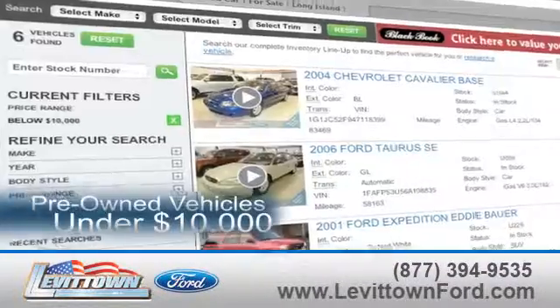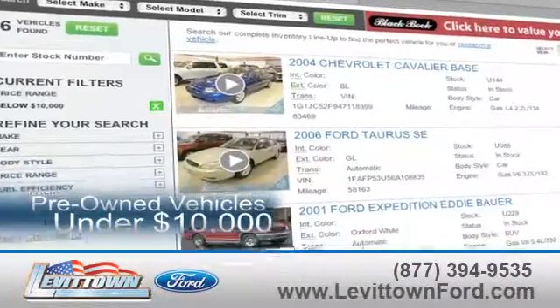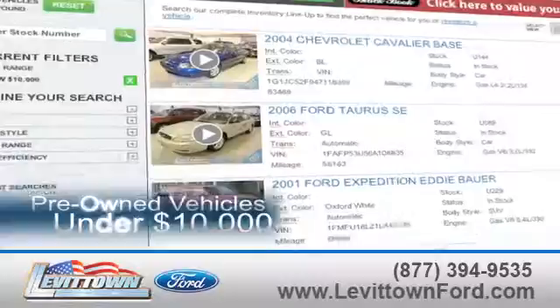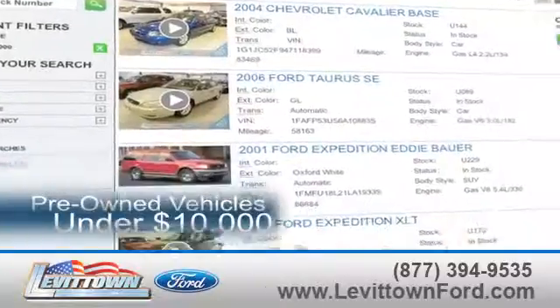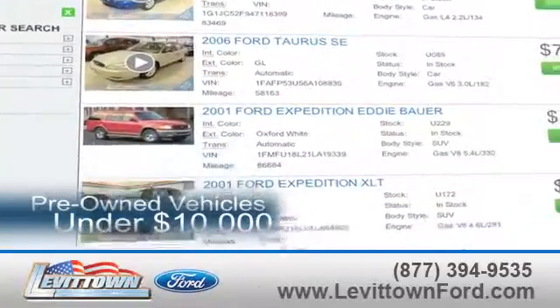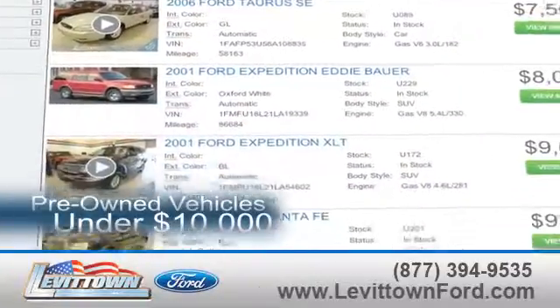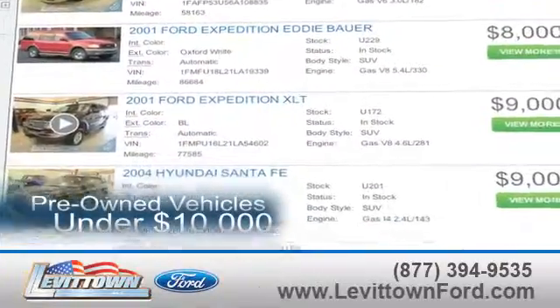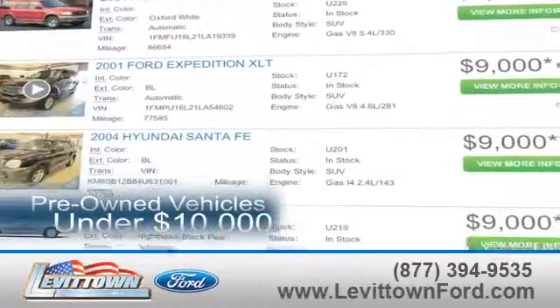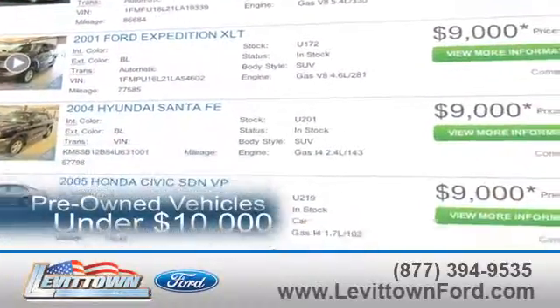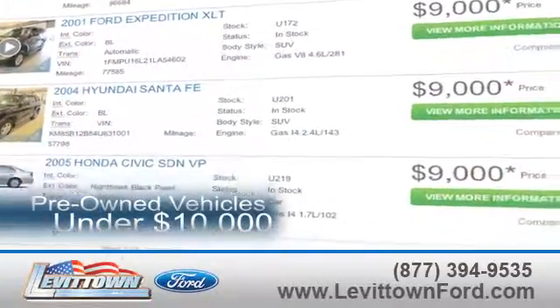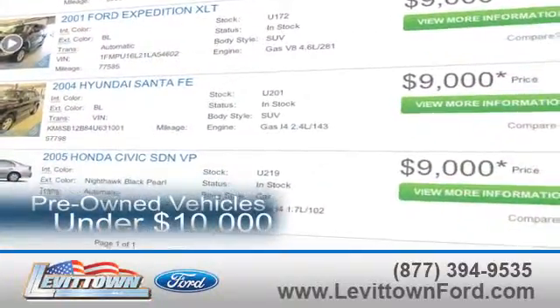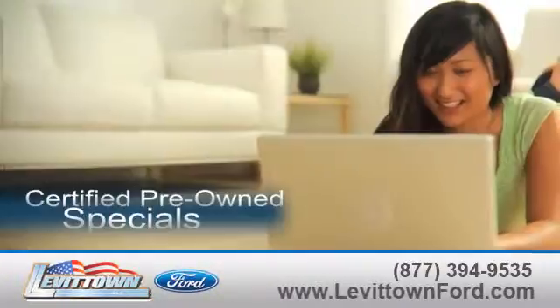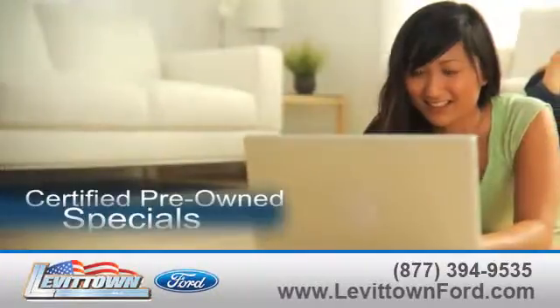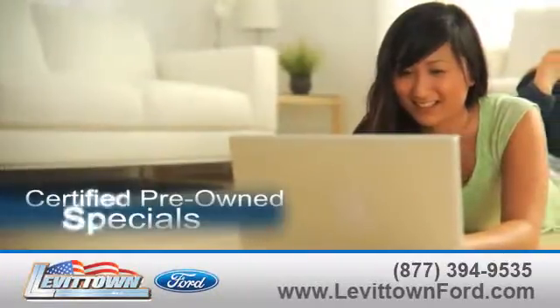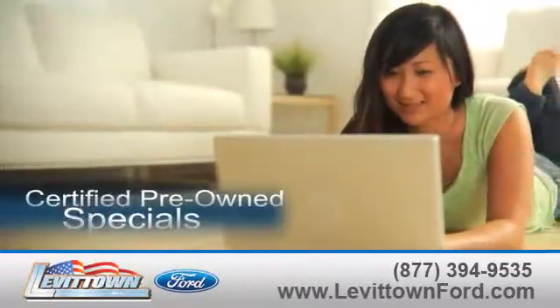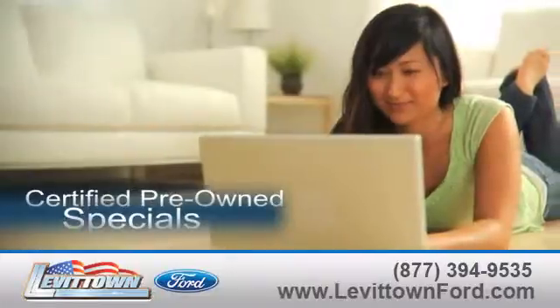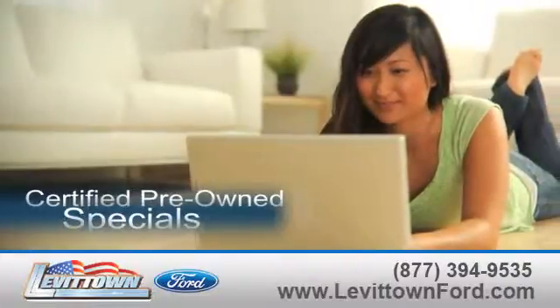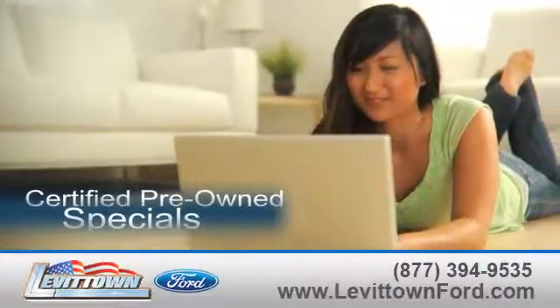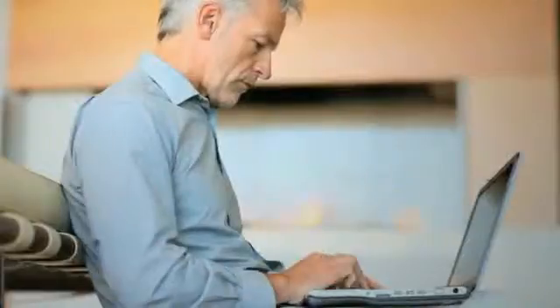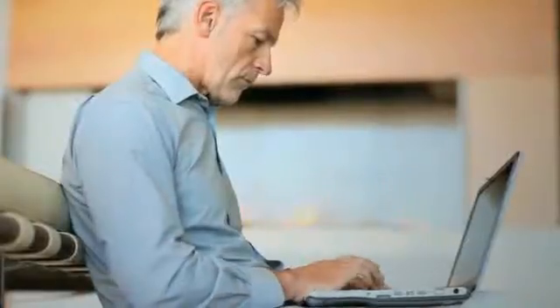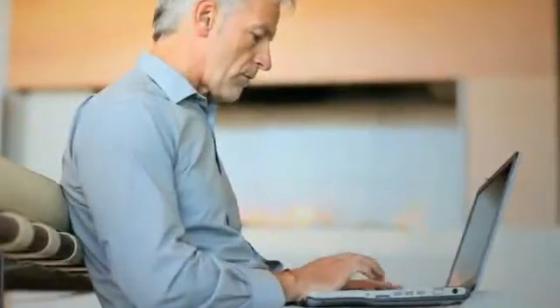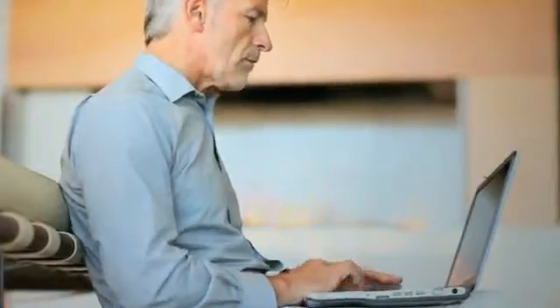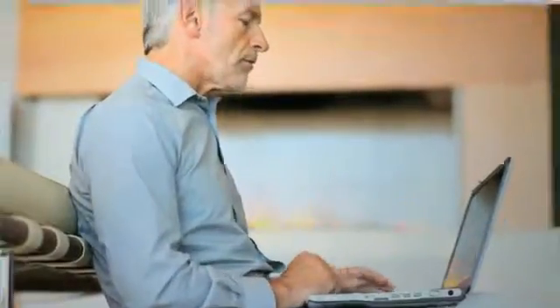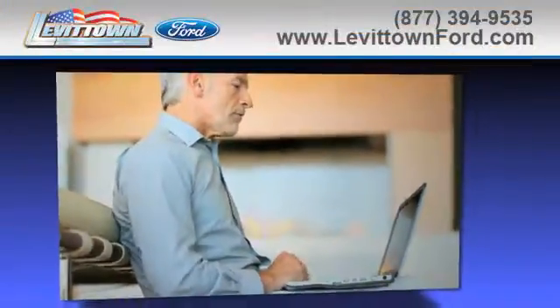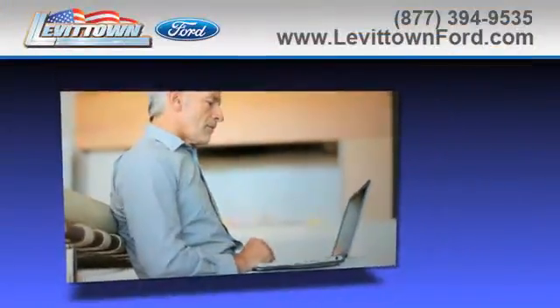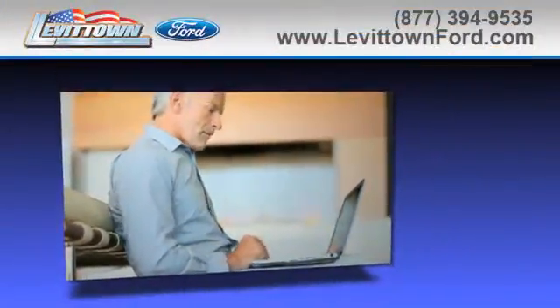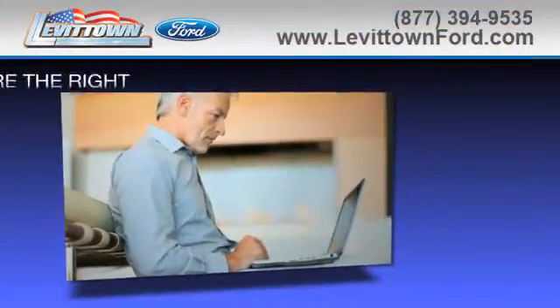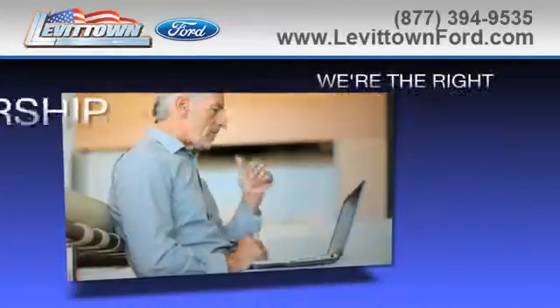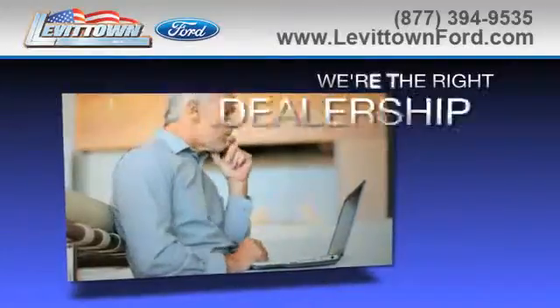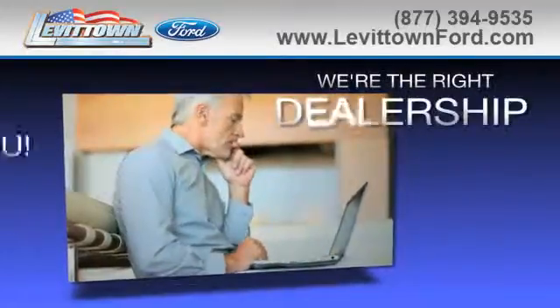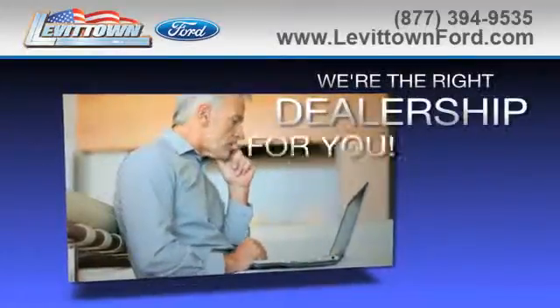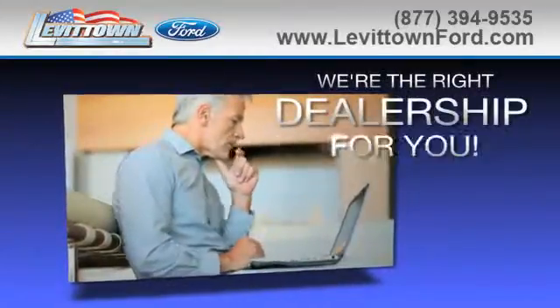See our inventory of pre-owned vehicles under $10,000. Search our certified pre-owned specials and read more about the Levitown Ford dealership experience to see why we're the right dealership for you.